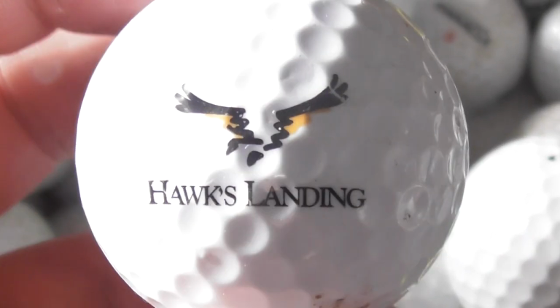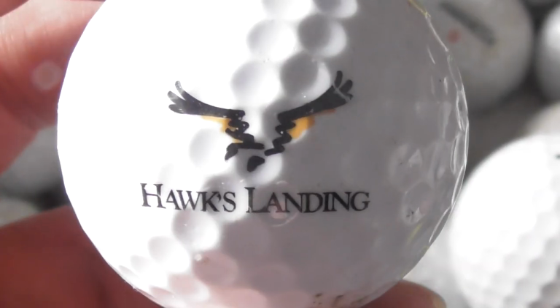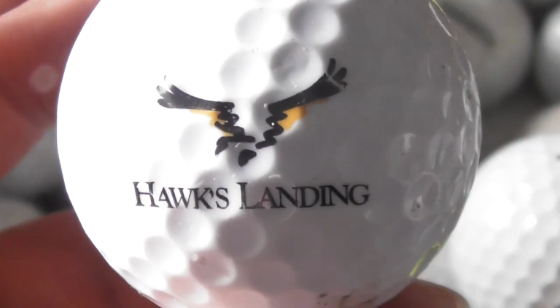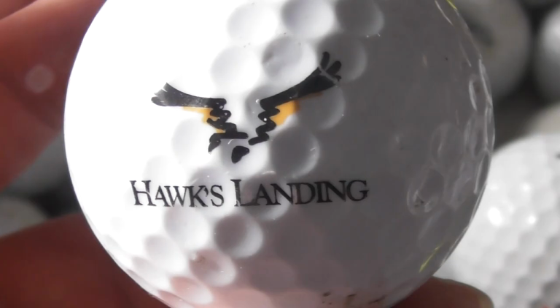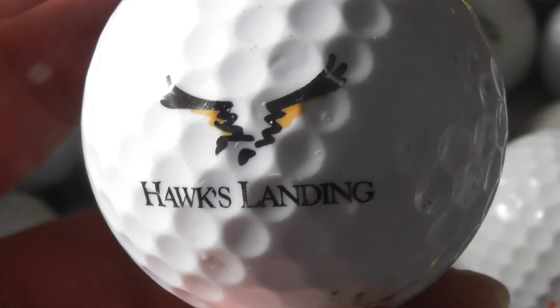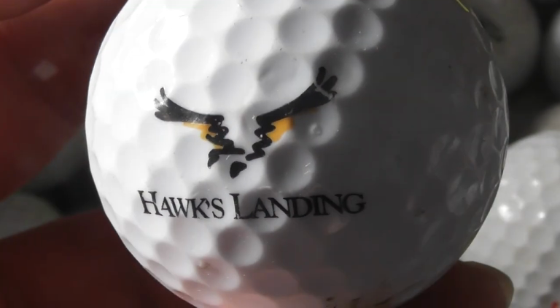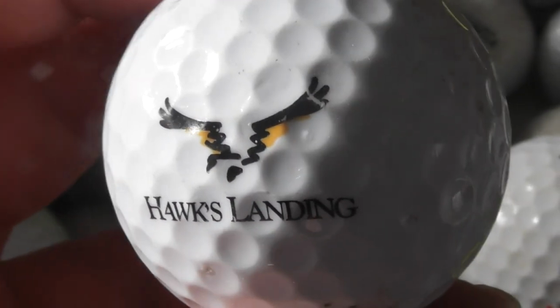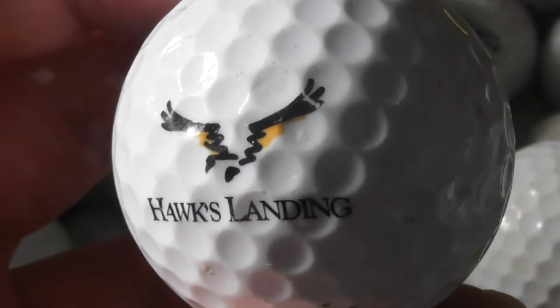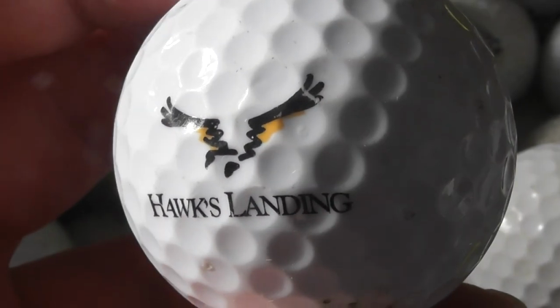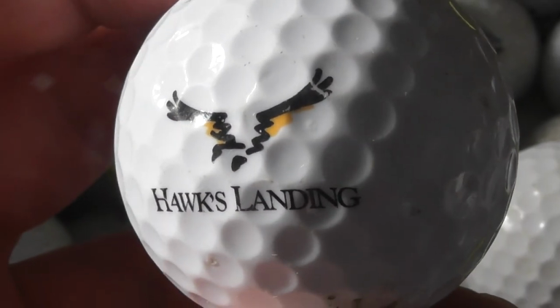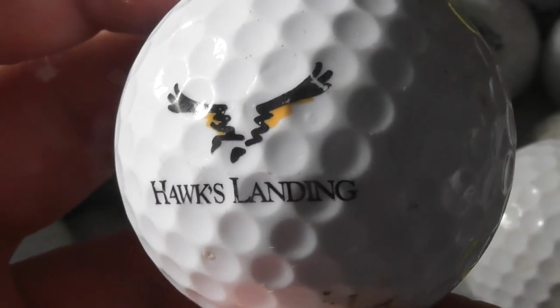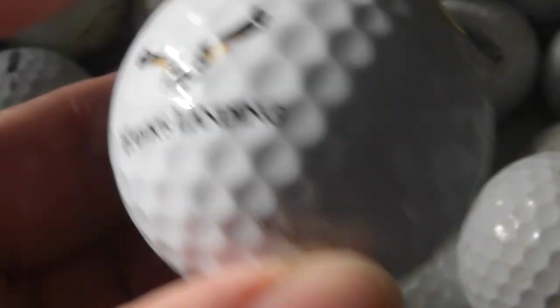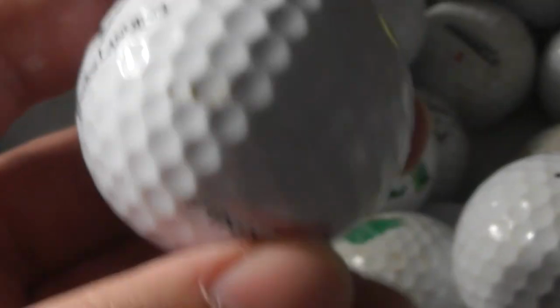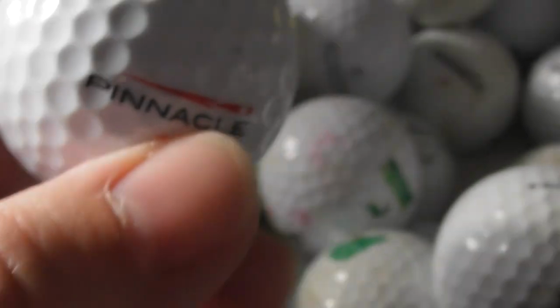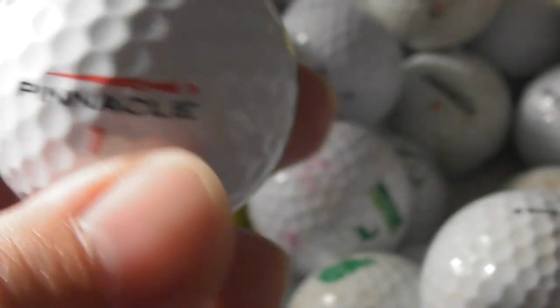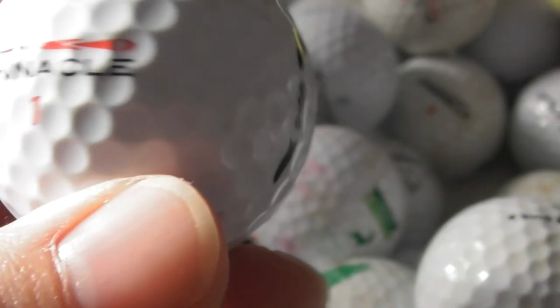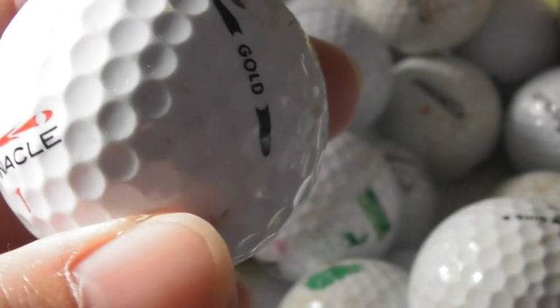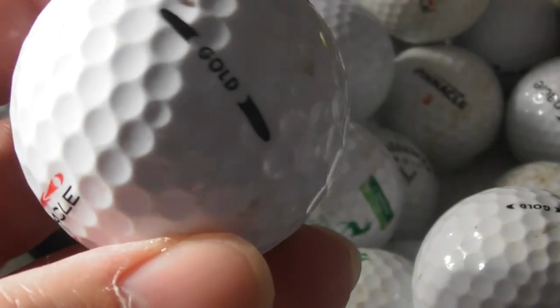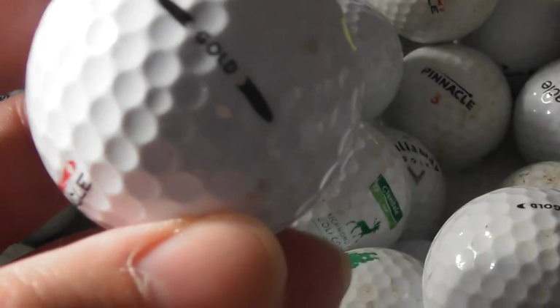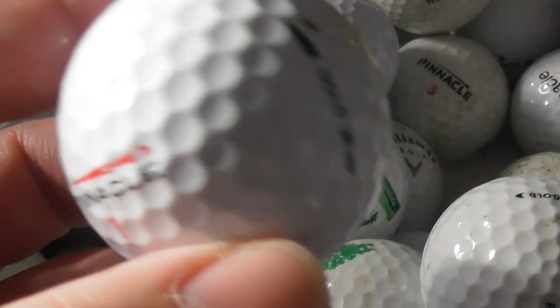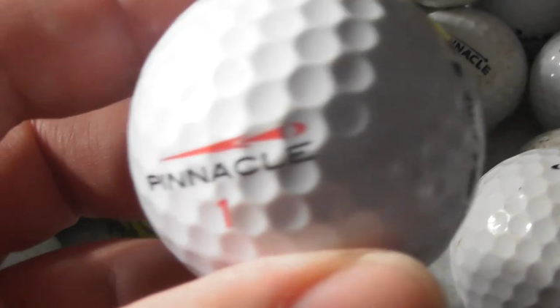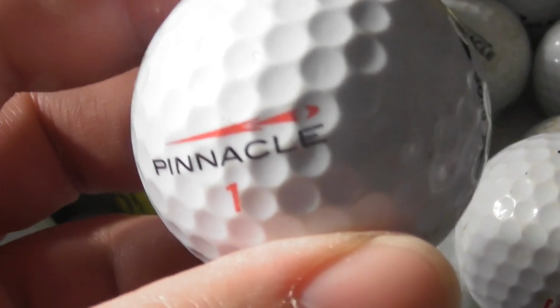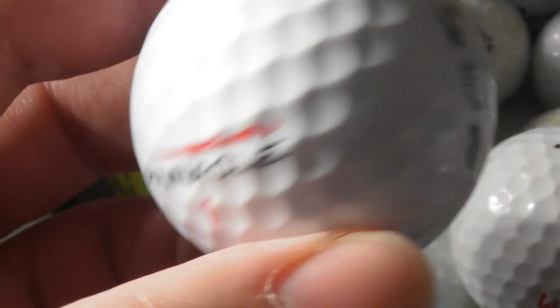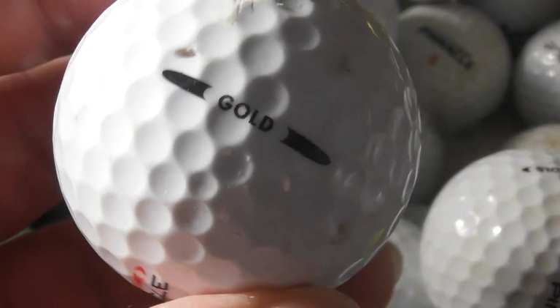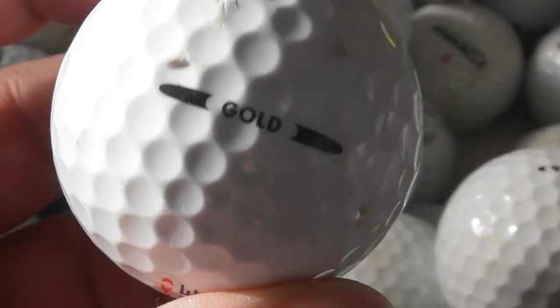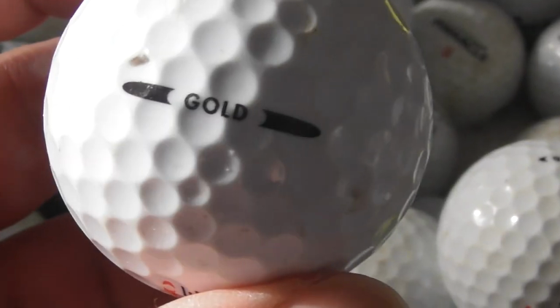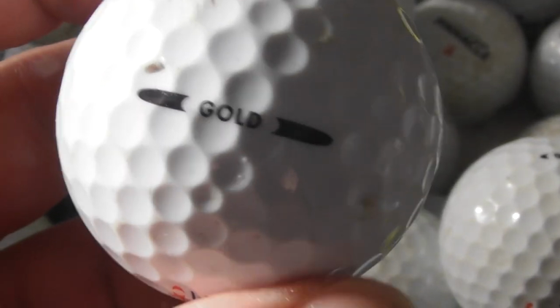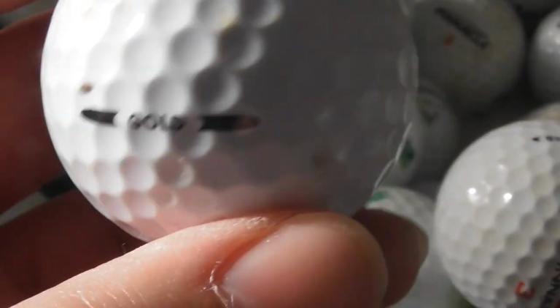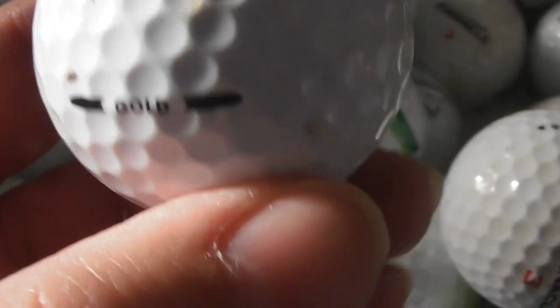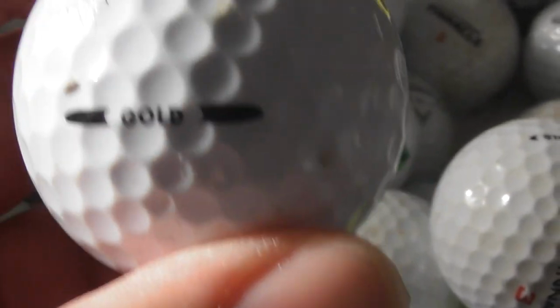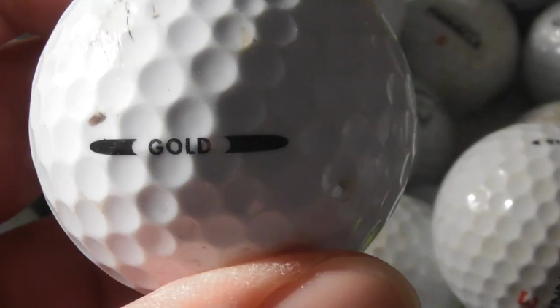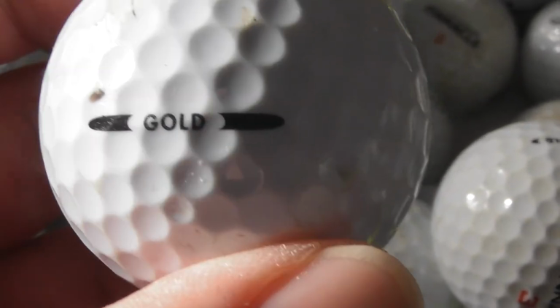Hawks Landing — never seen that logo before. I'm not even going to say what the balls are now; it'll save me speaking so much. I'm just going to film it.